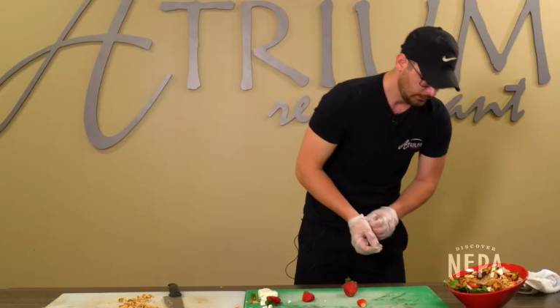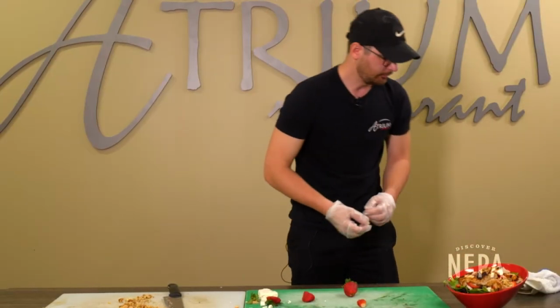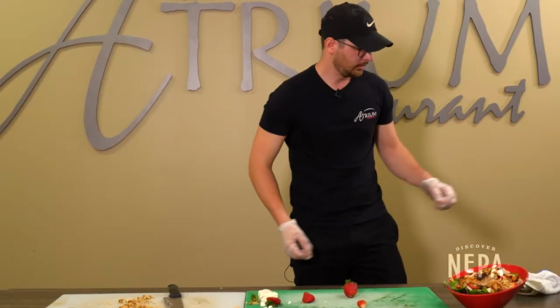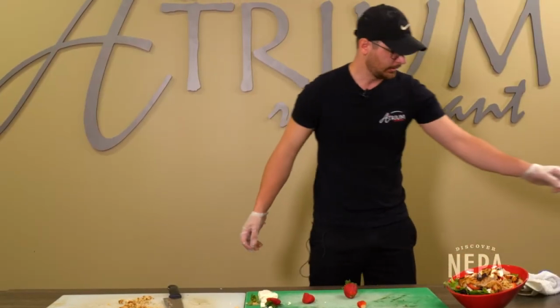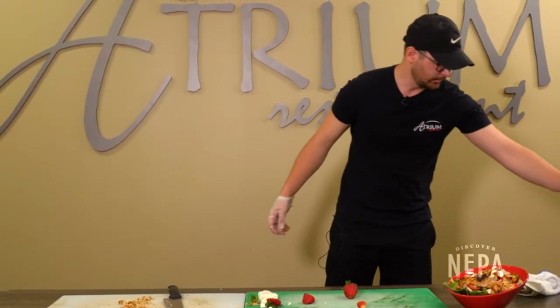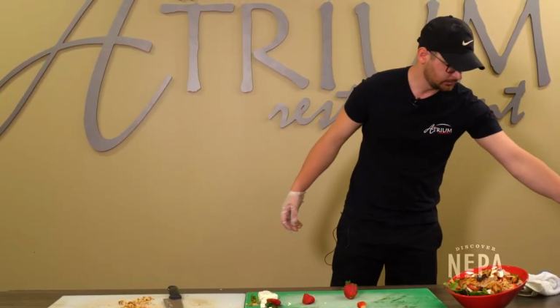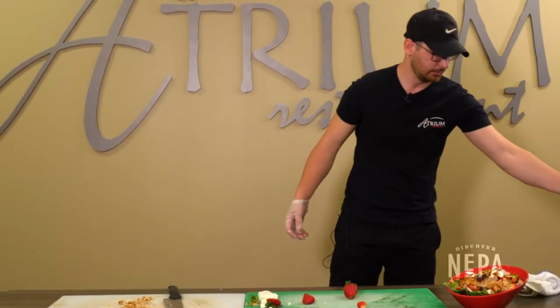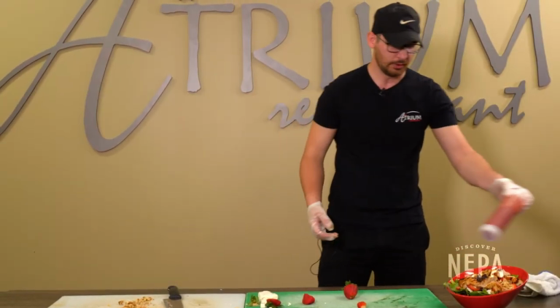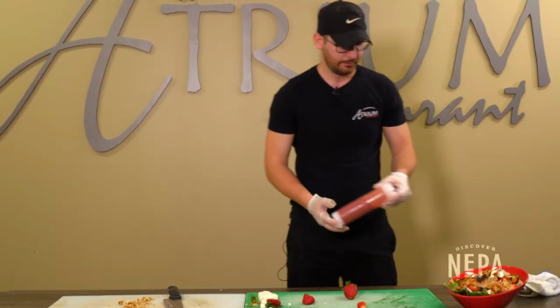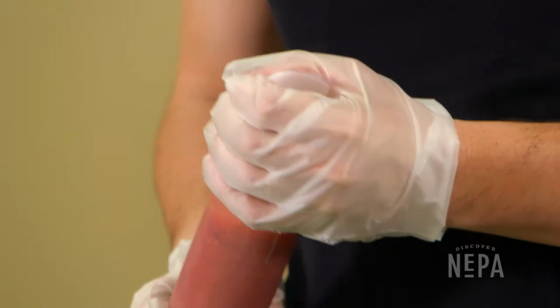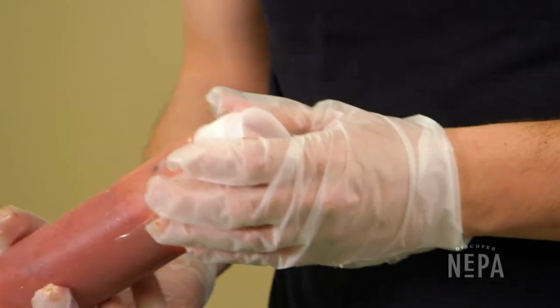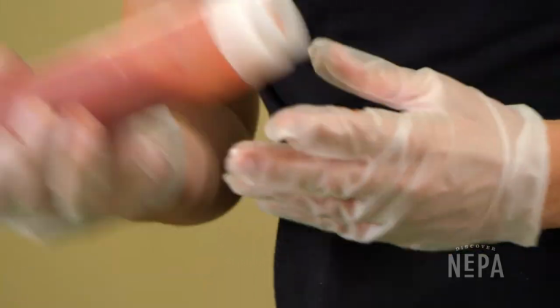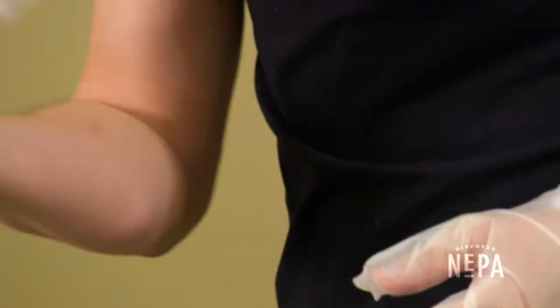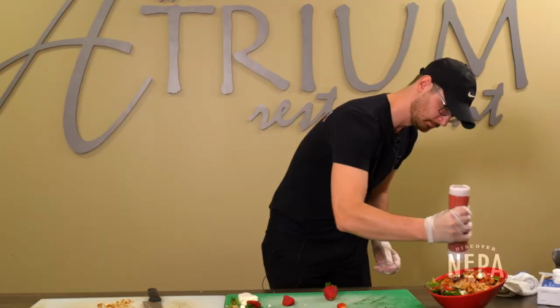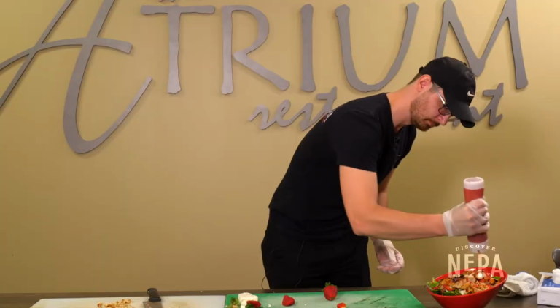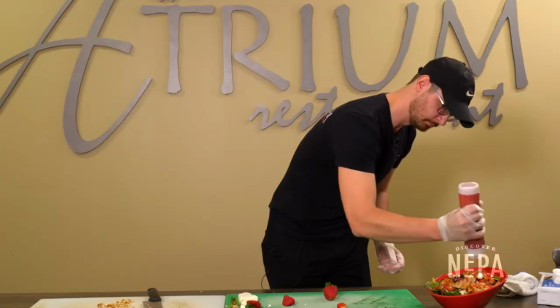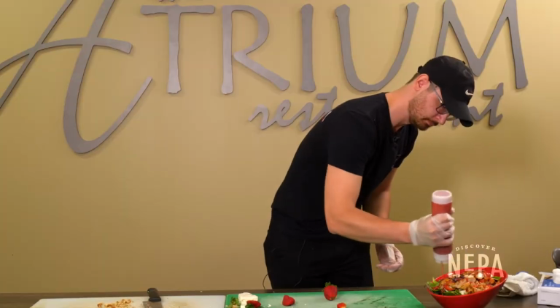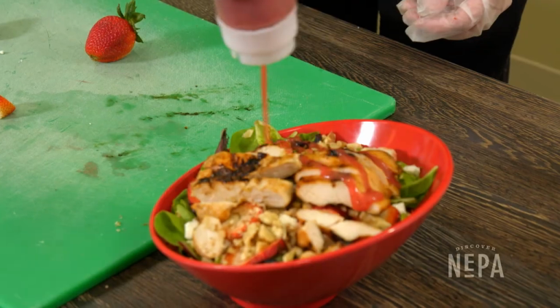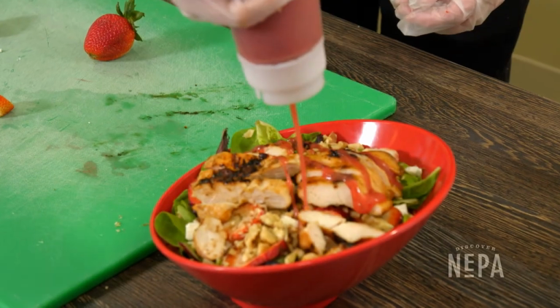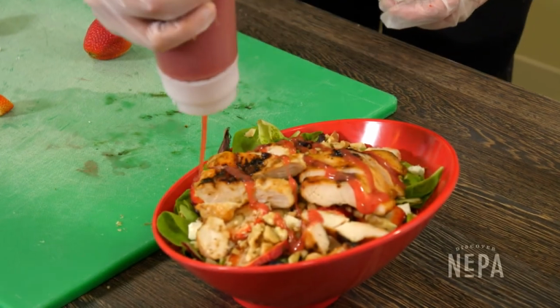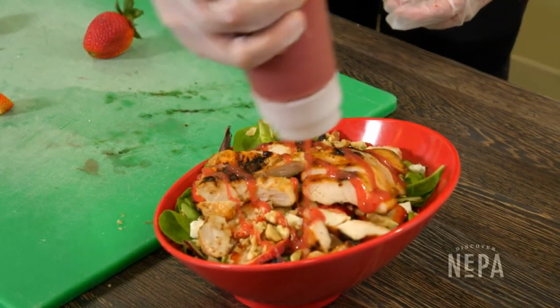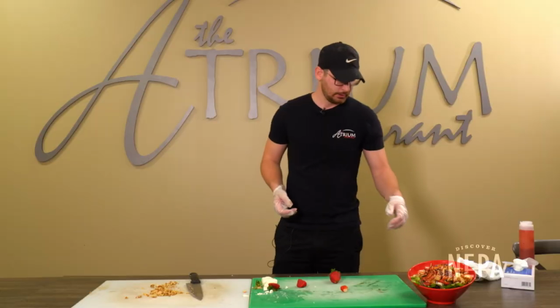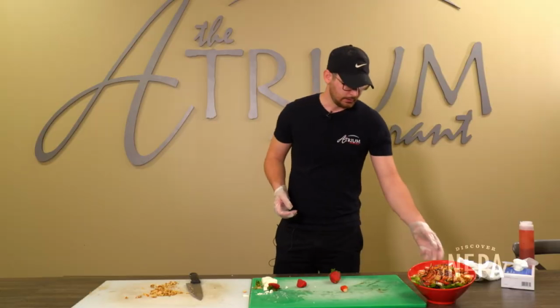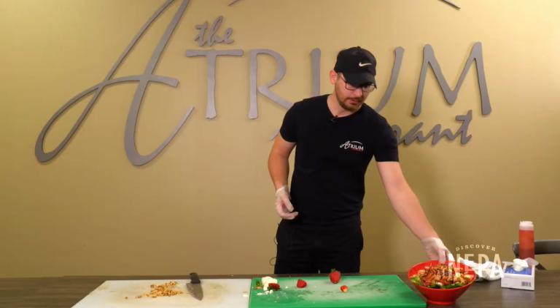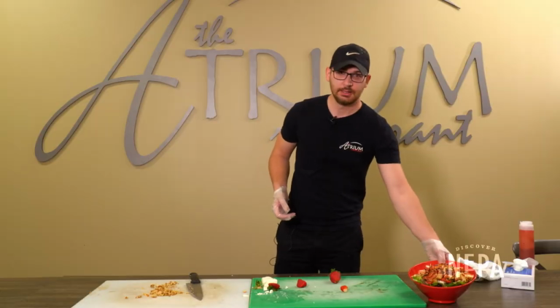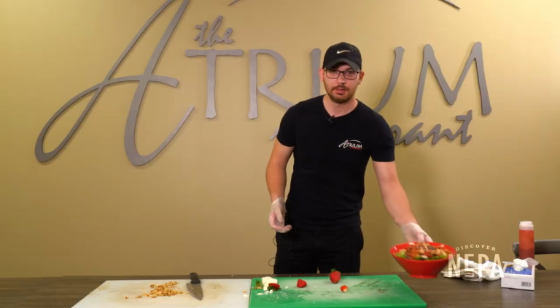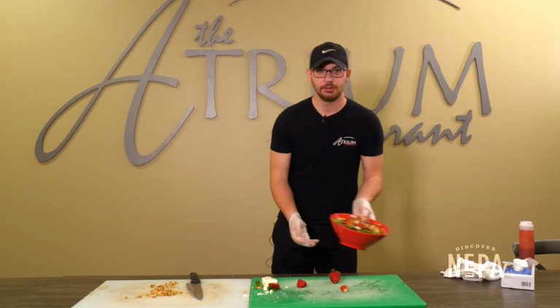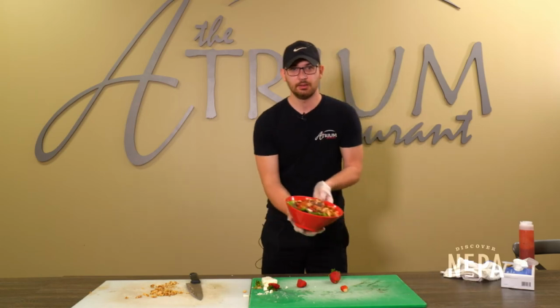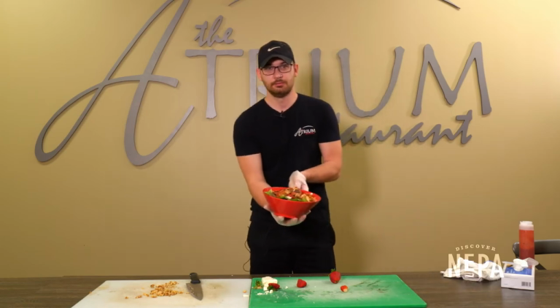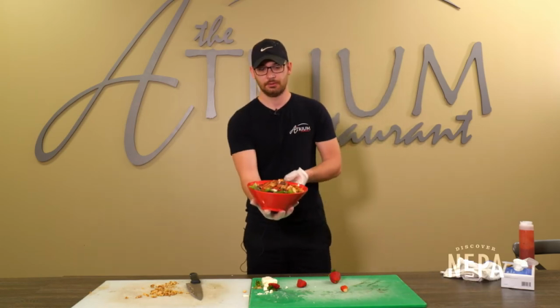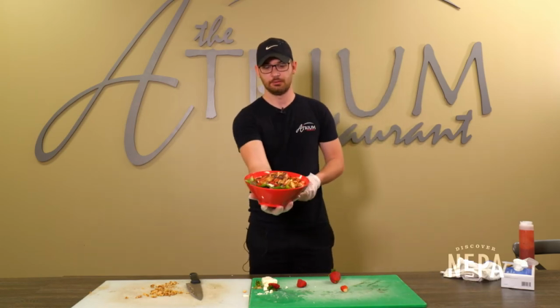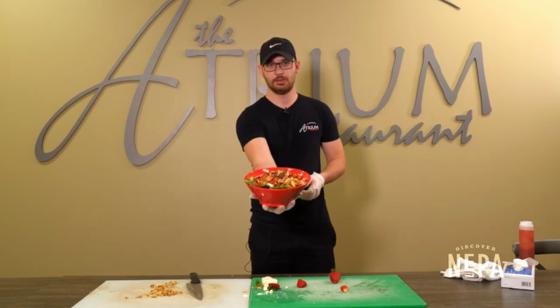And finally we have a raspberry vinaigrette that we're gonna put on top. And that's how you make the berry salad. Thank you very much.